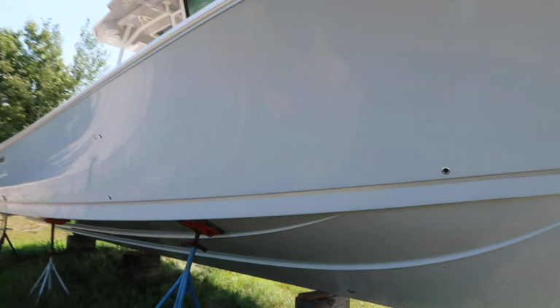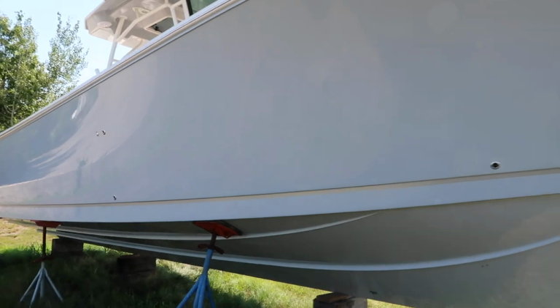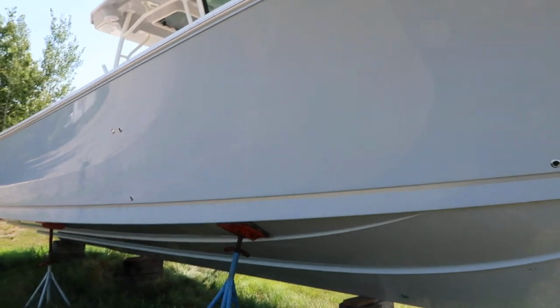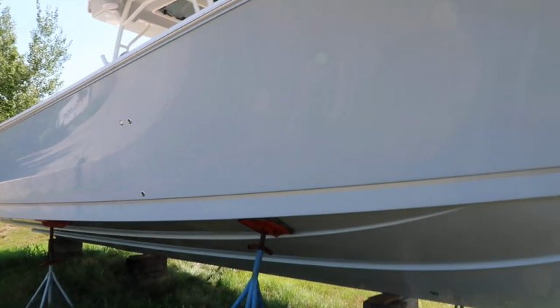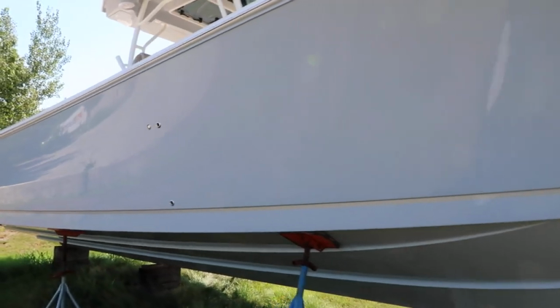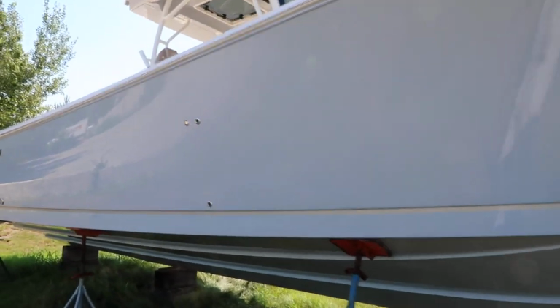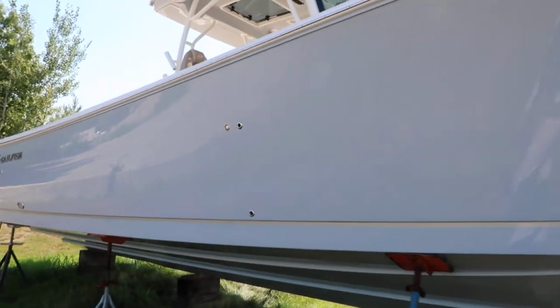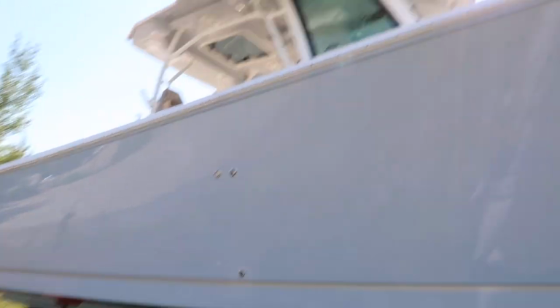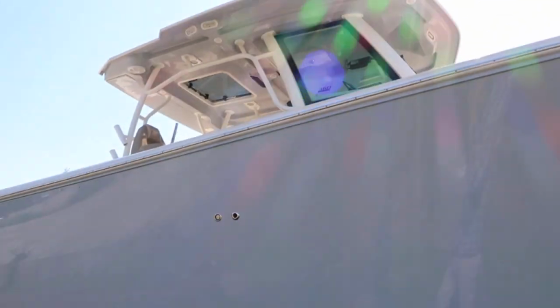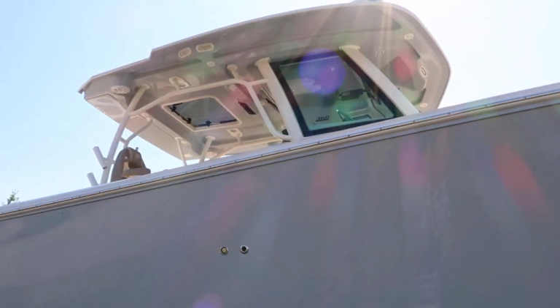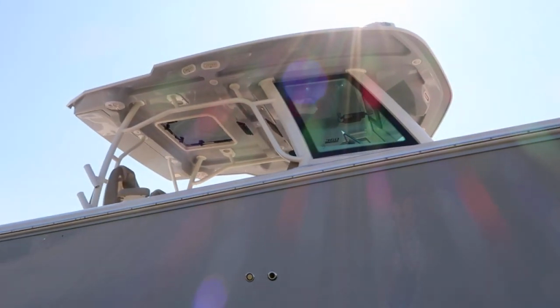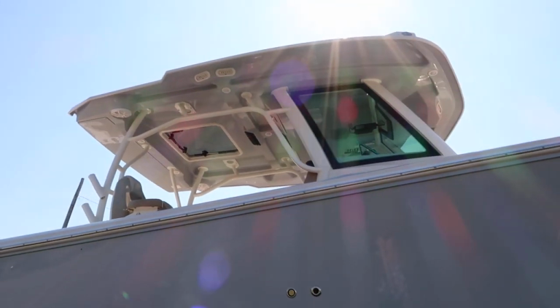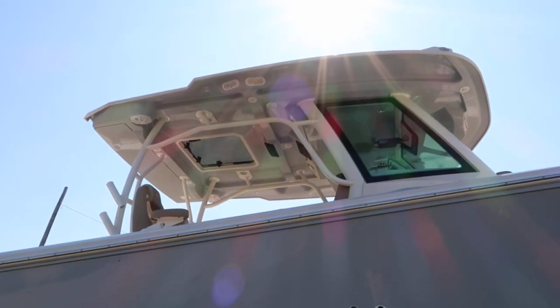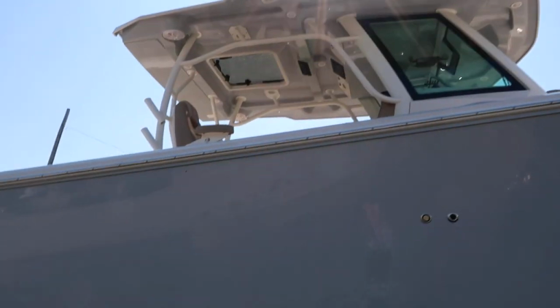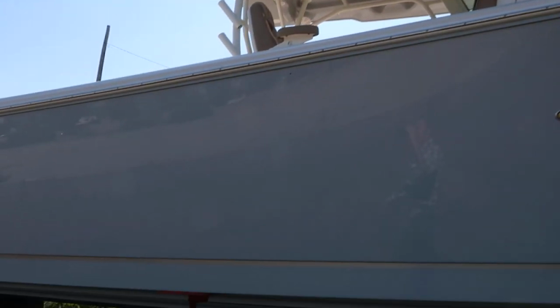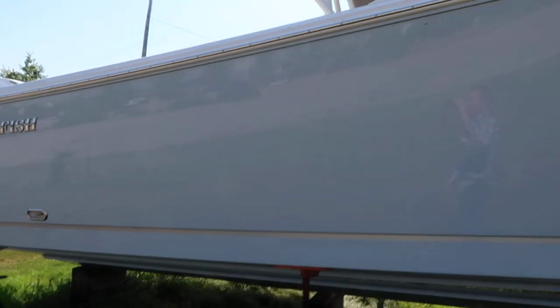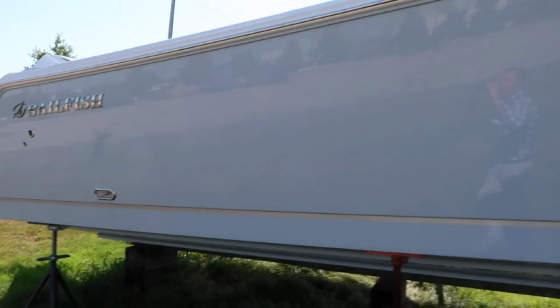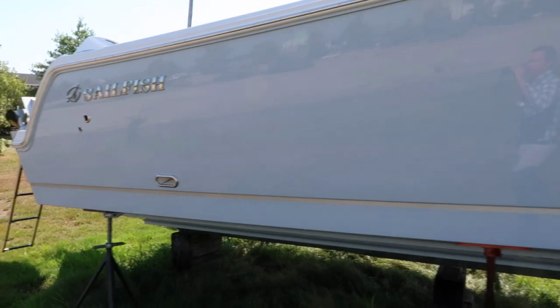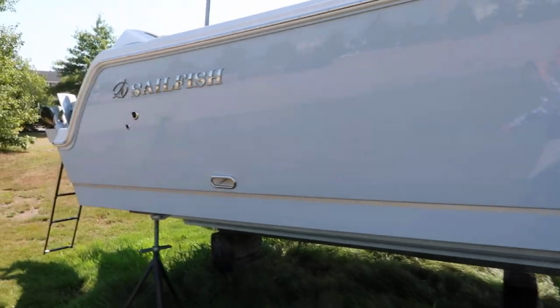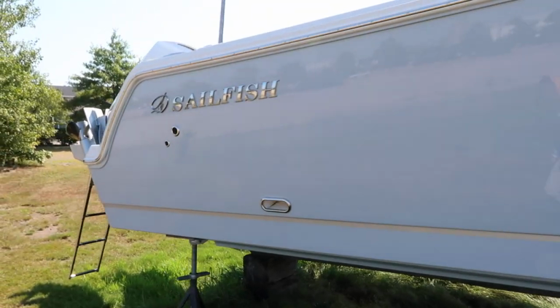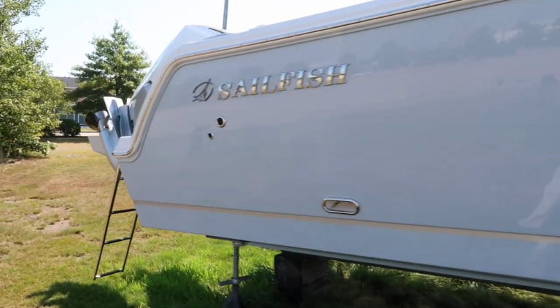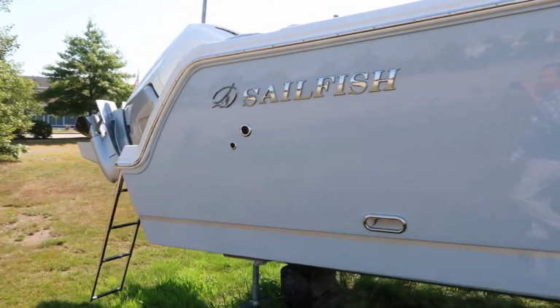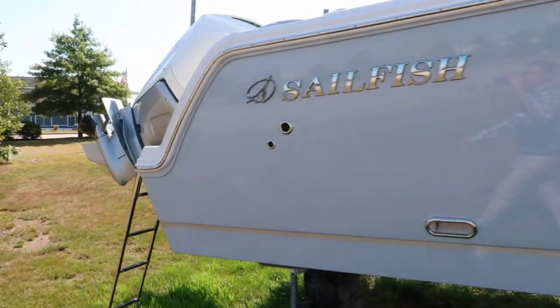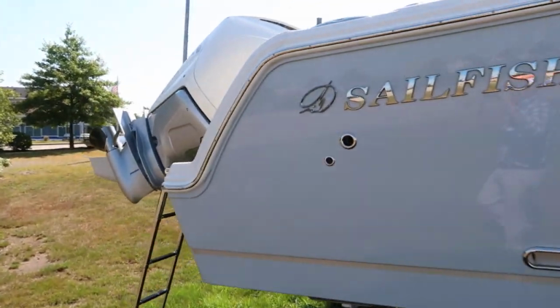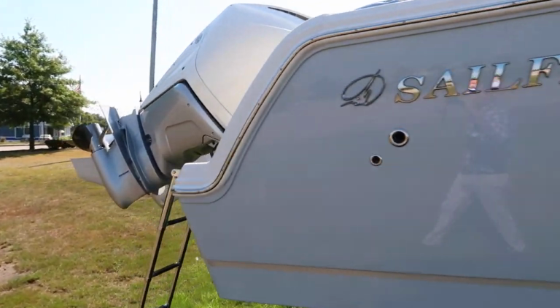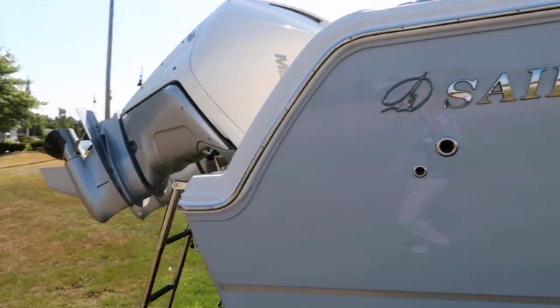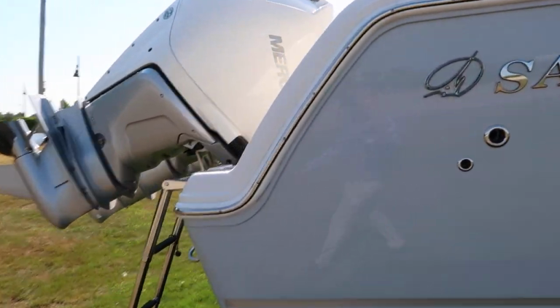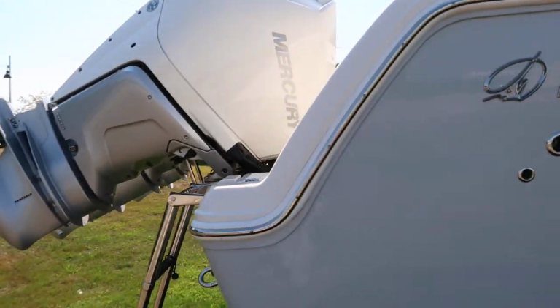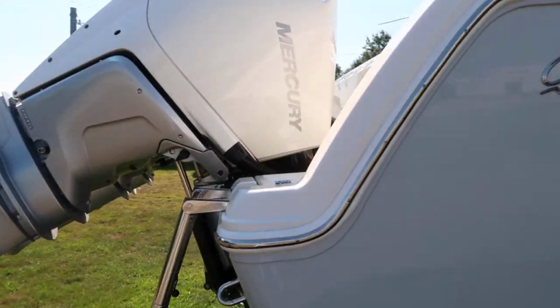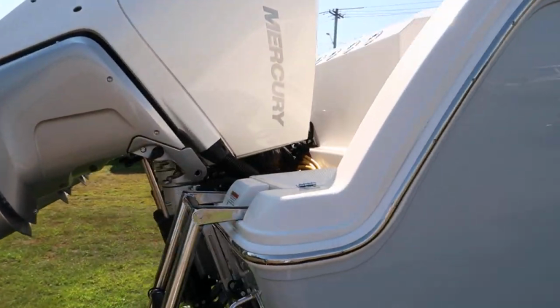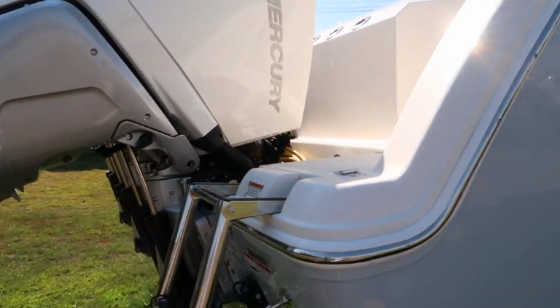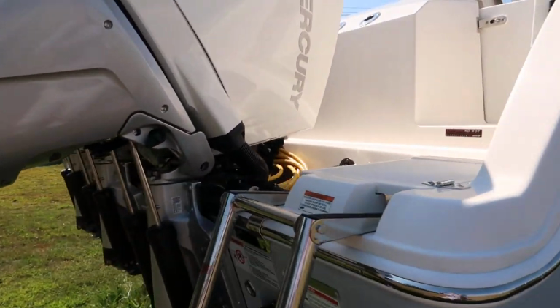It's a pale gray gel coat color on this boat. She's powered with triple Mercury Verado V8s with joystick piloting.